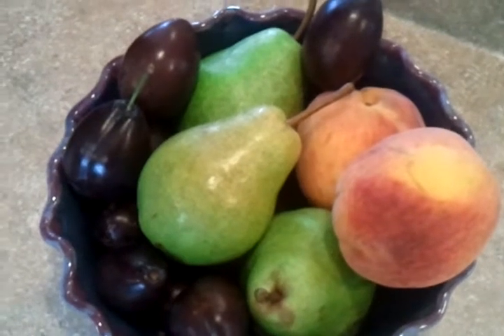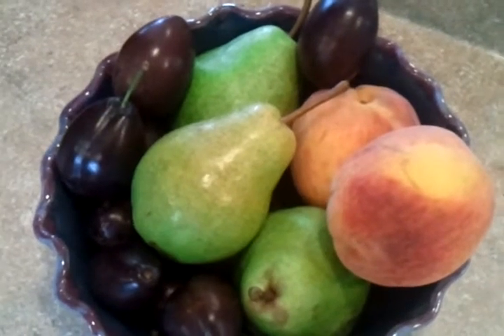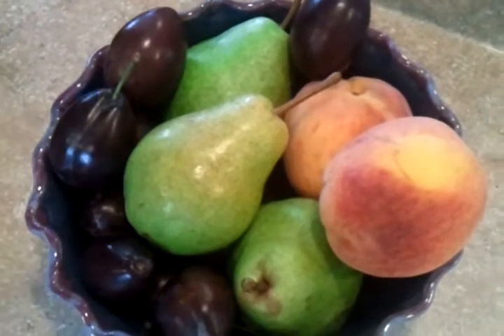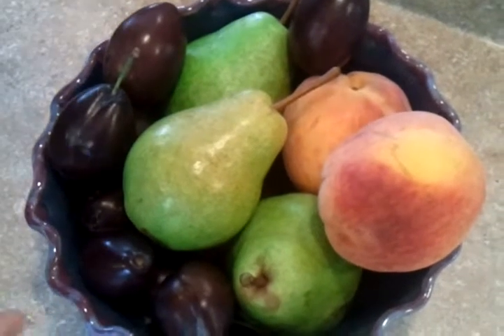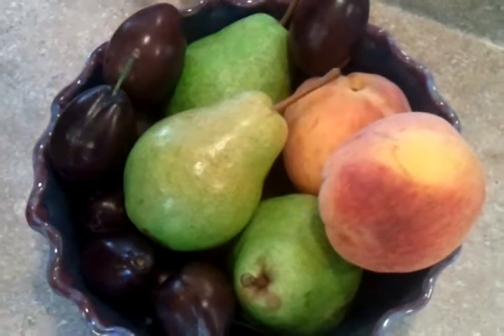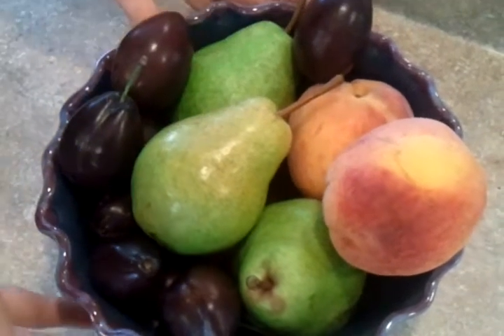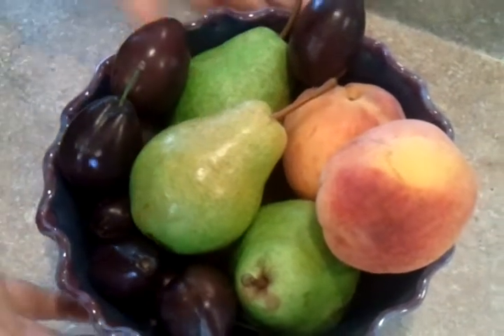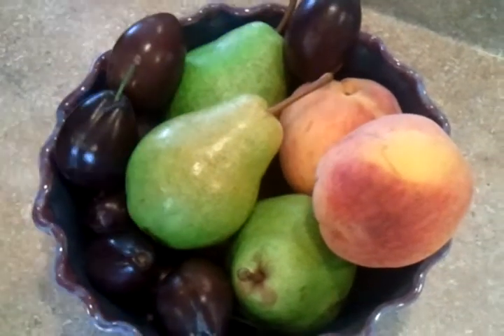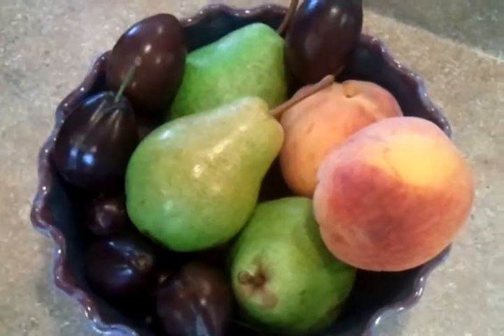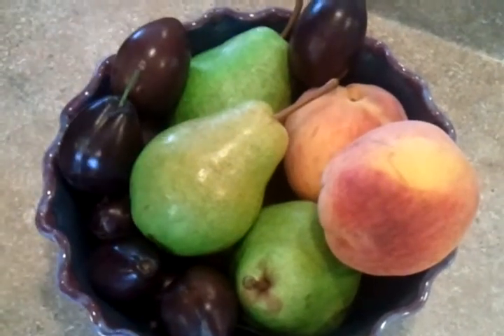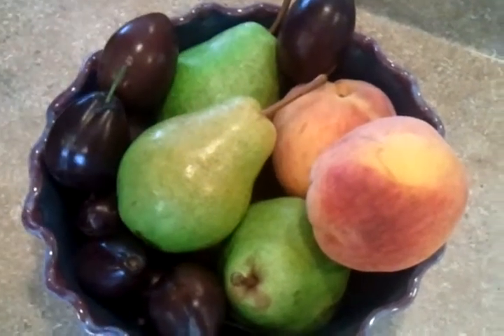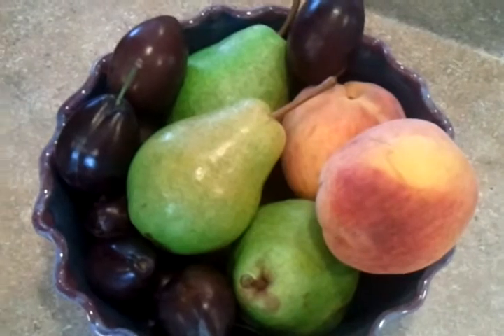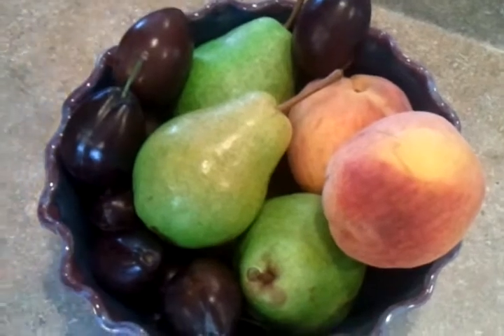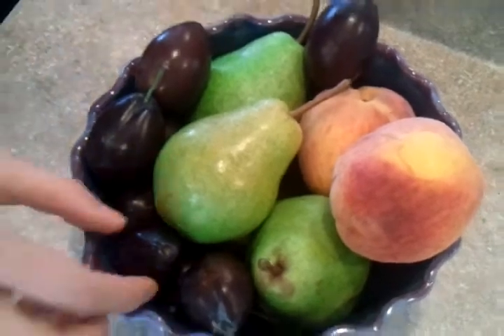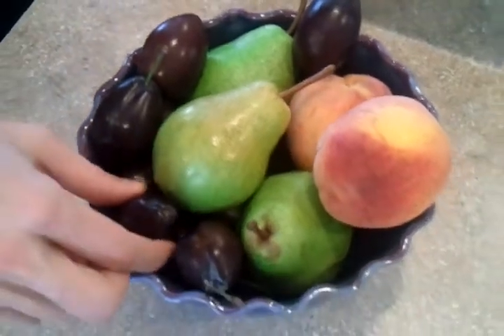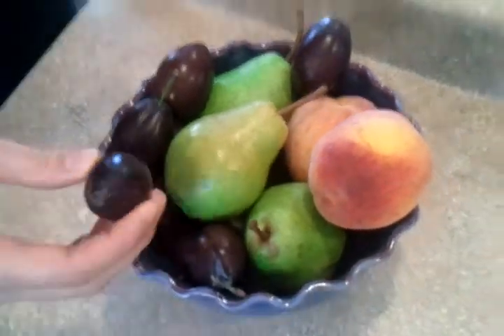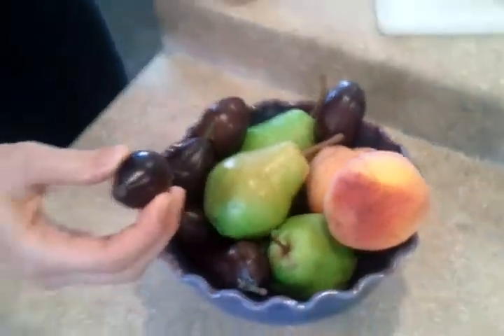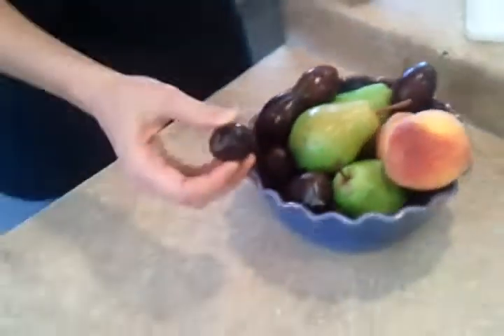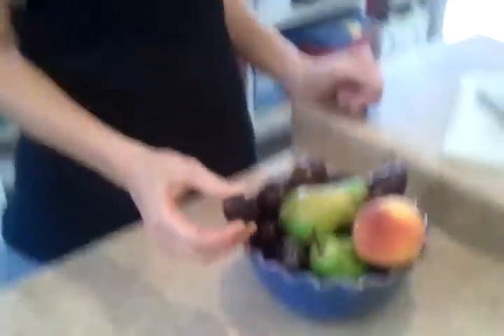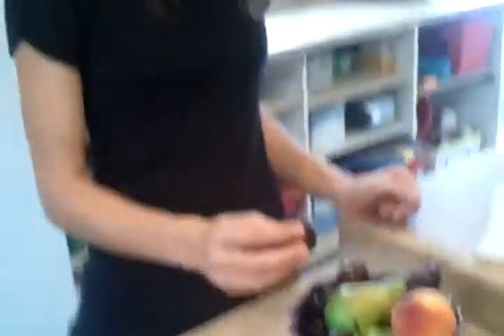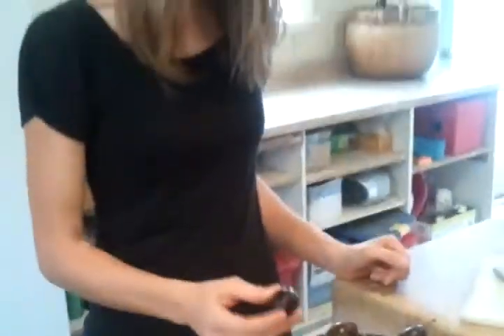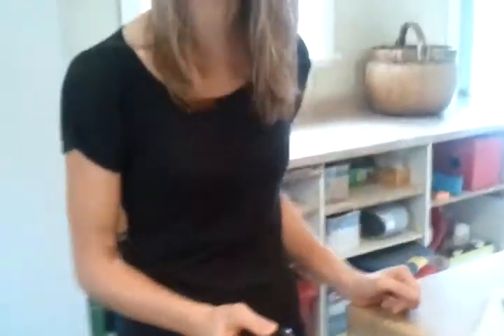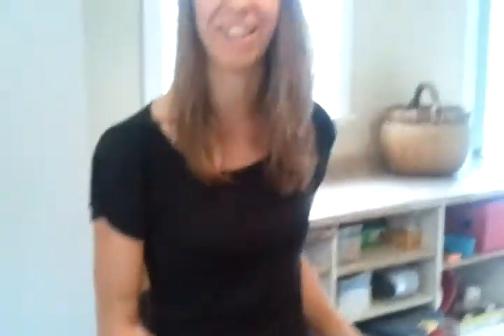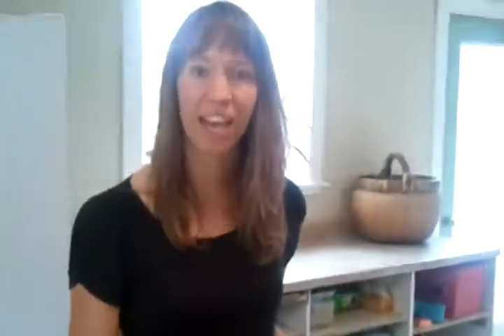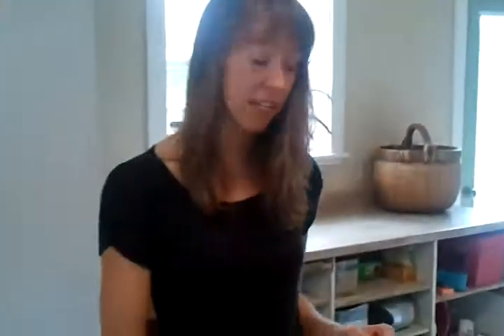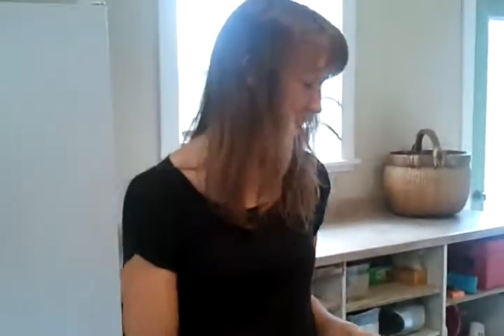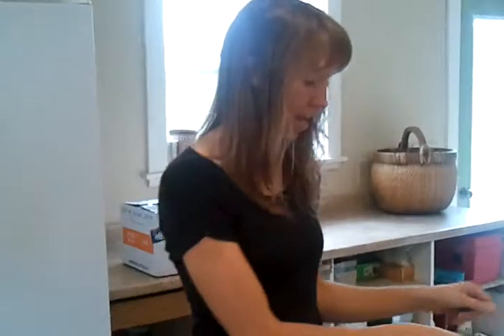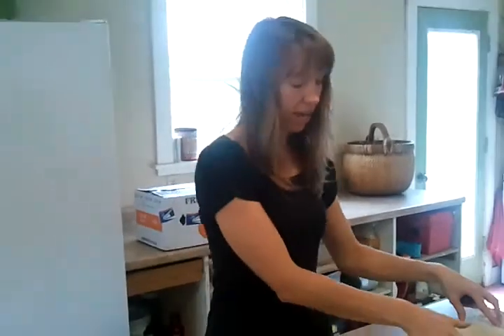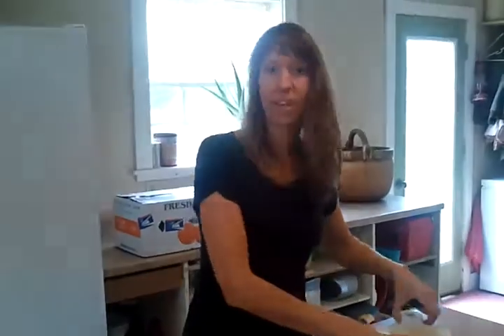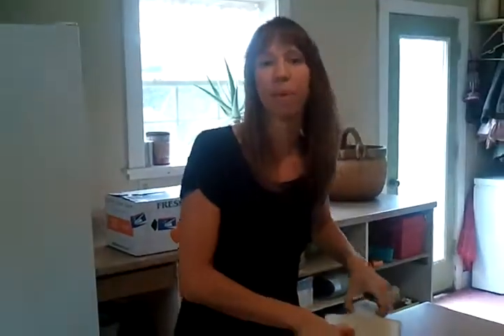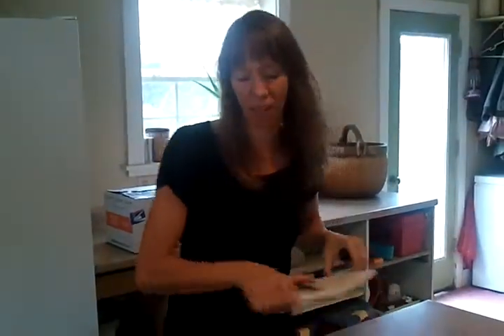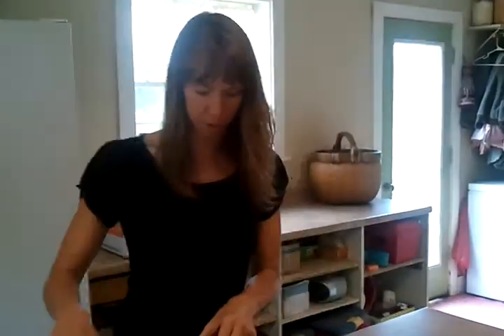Hi, guys! We just got this beautiful arrangement of fruit from our orchard, and we're going to cut into some of this stuff, whatever's ripe right now, and see how it is, and see how the pits come out.